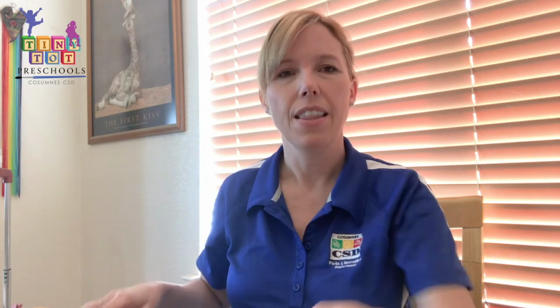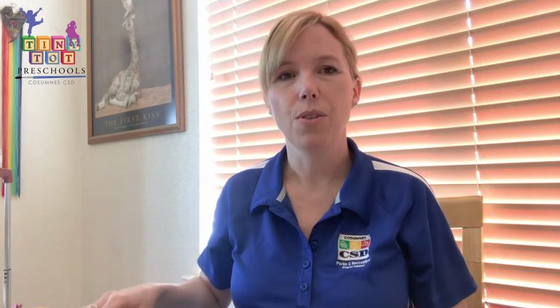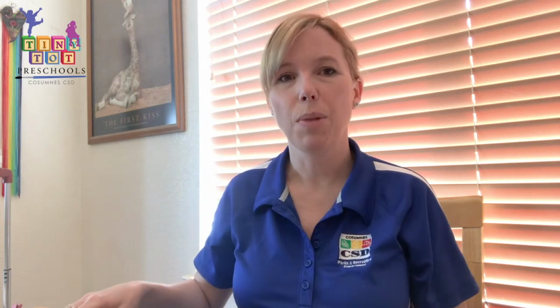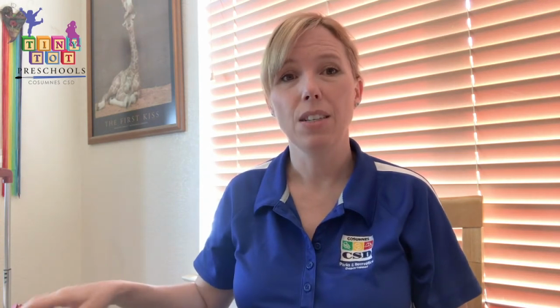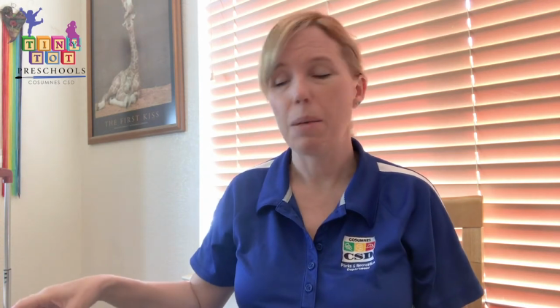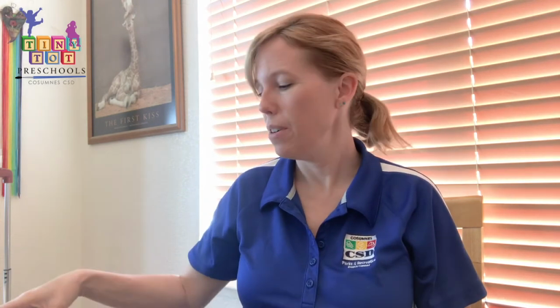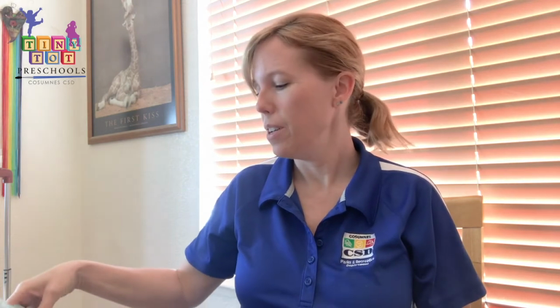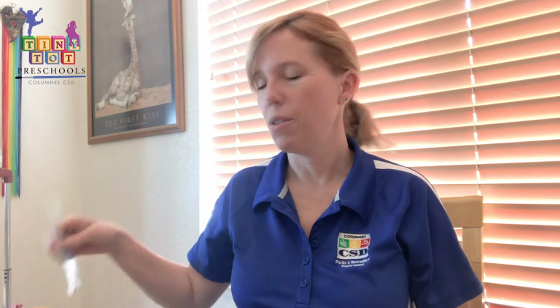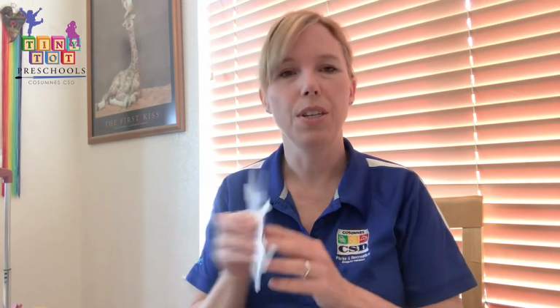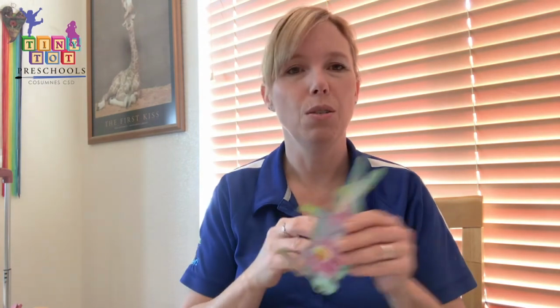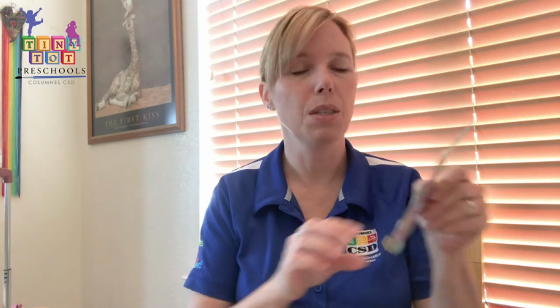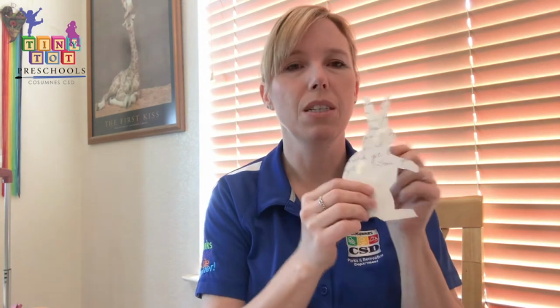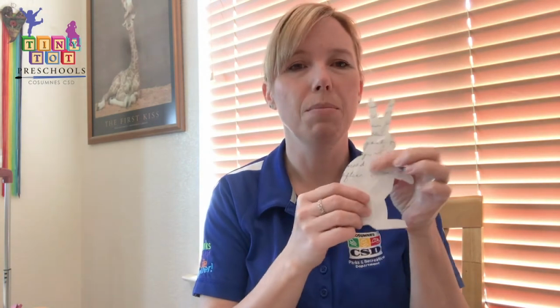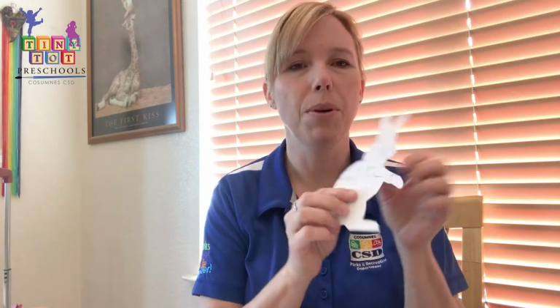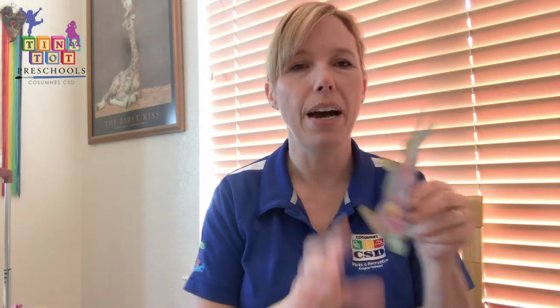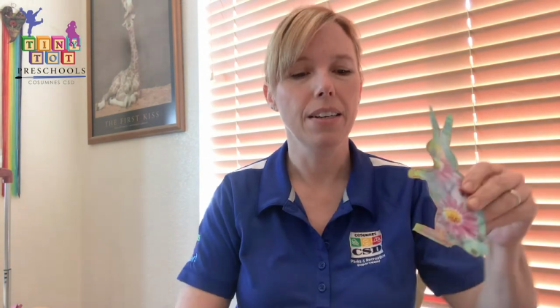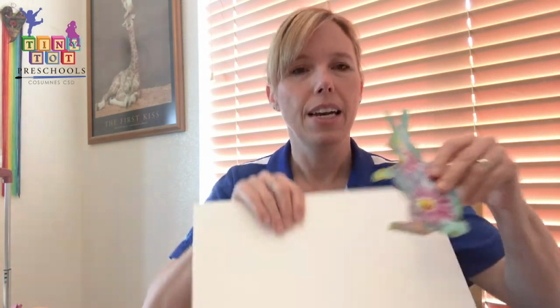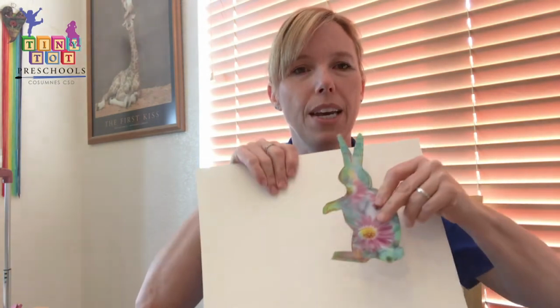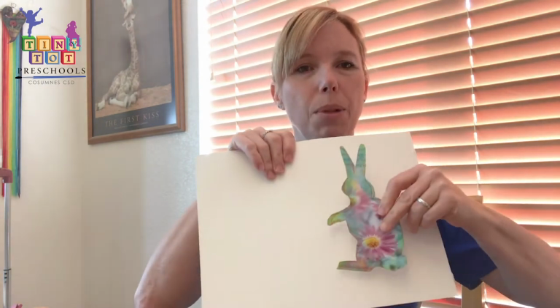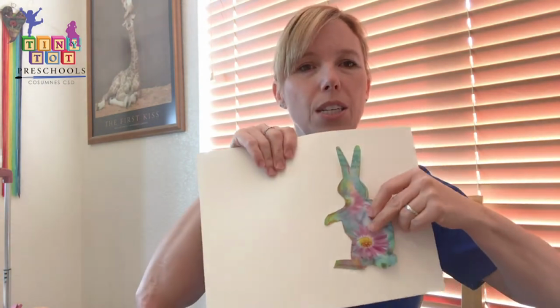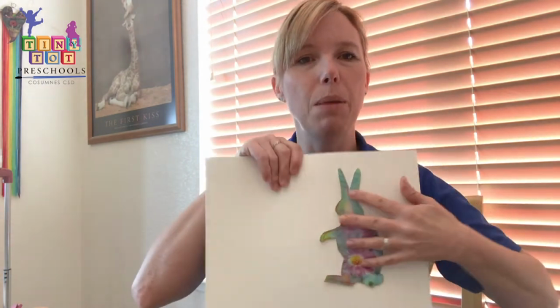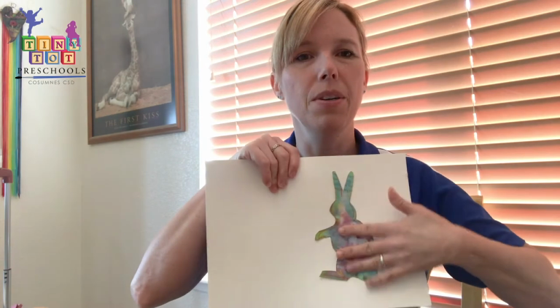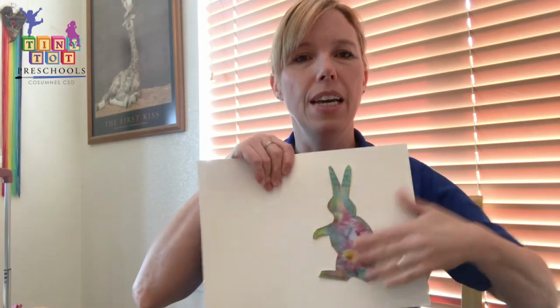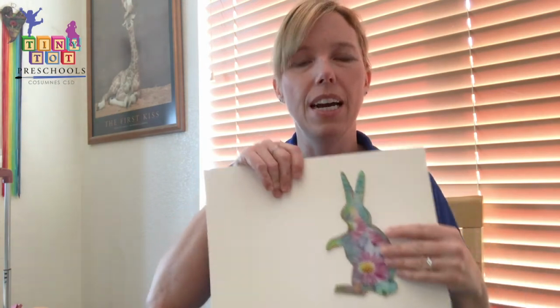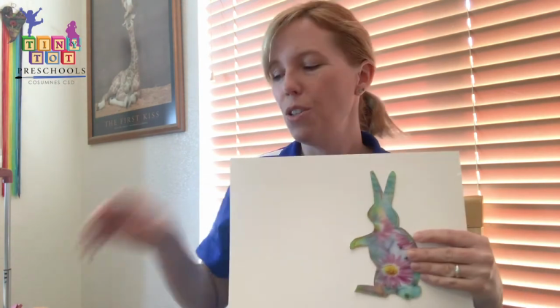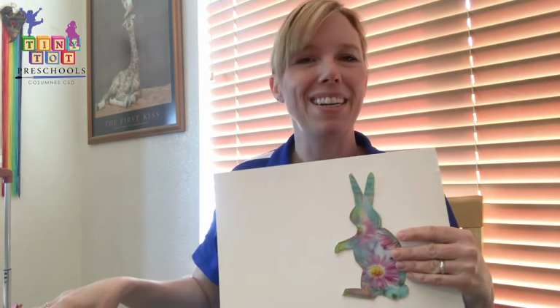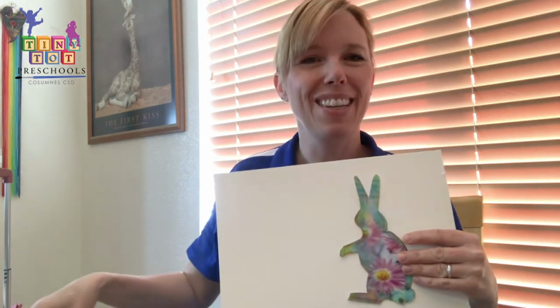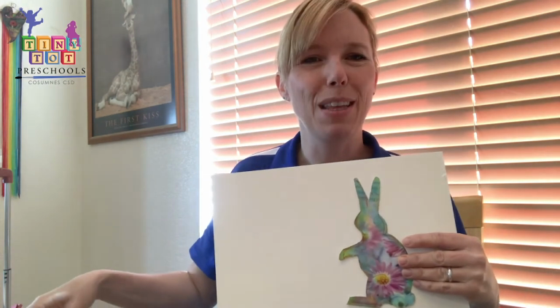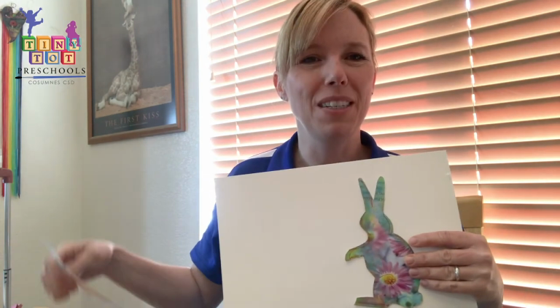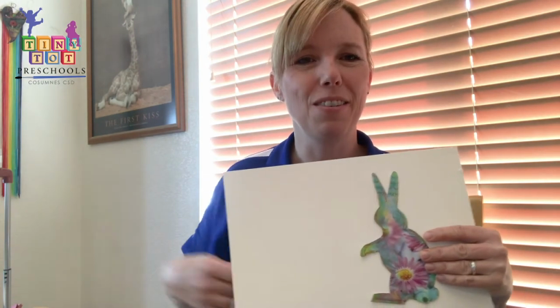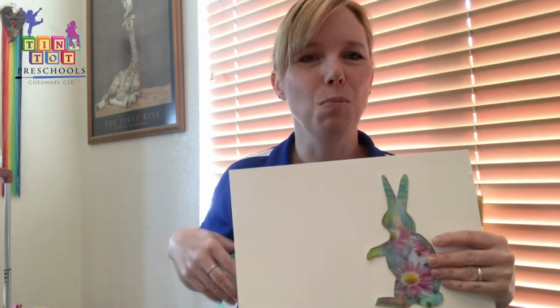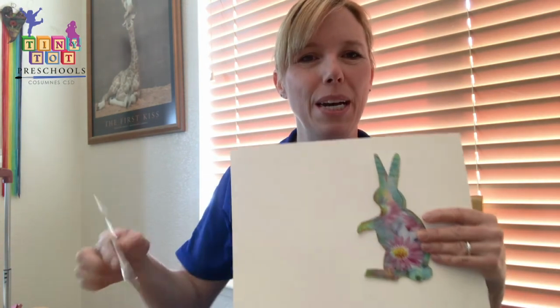Then you're going to apply it to paper. So you're going to put some tape on the back and go ahead and apply it to your paper. I did two bunnies because I wanted them to be together for springtime.